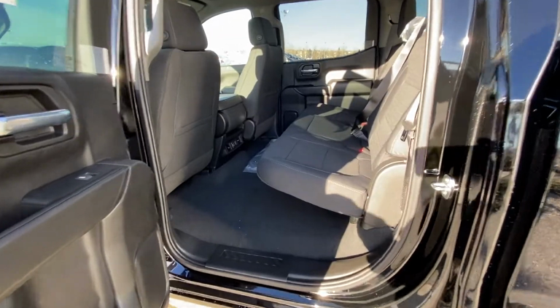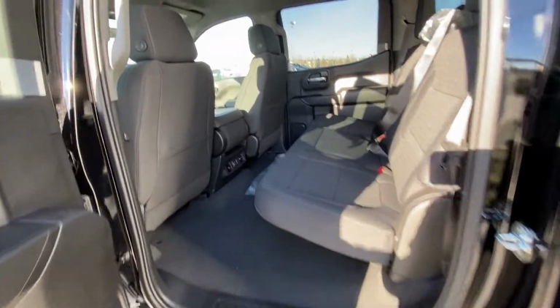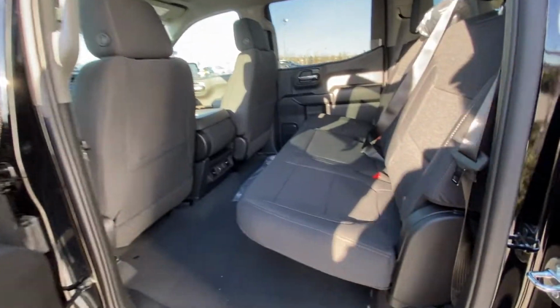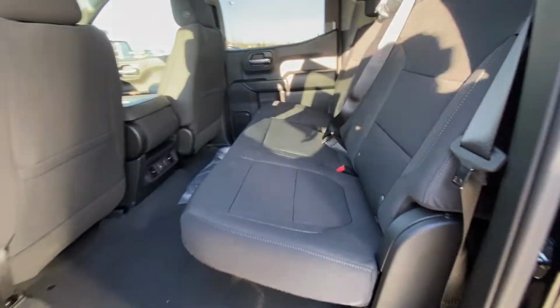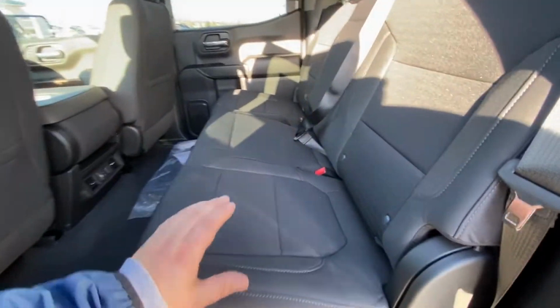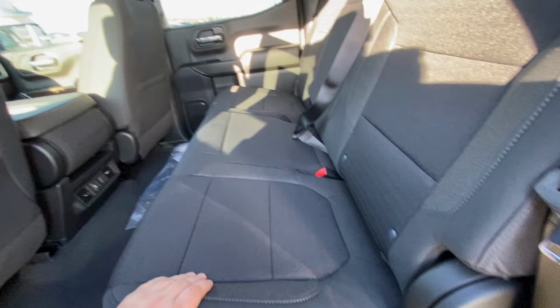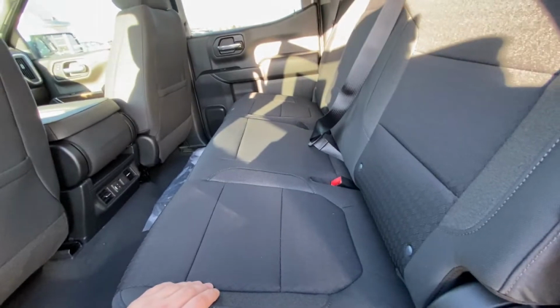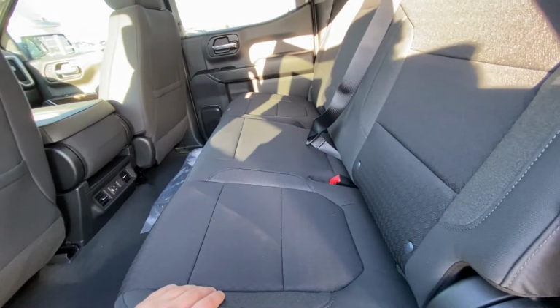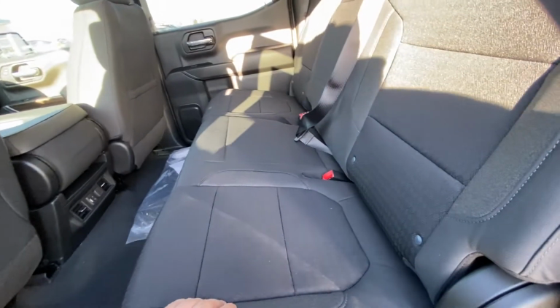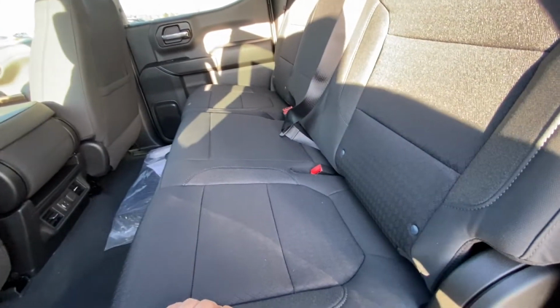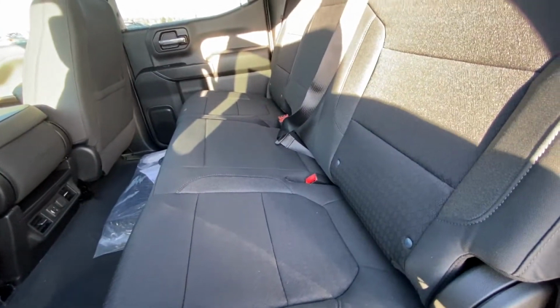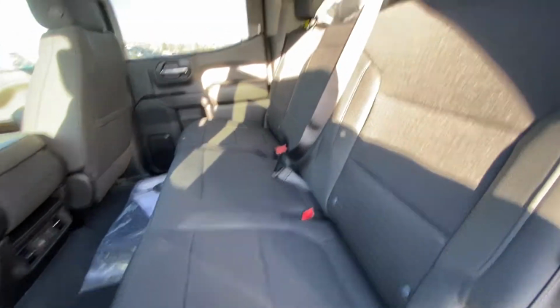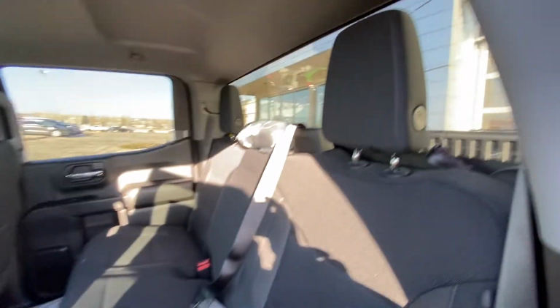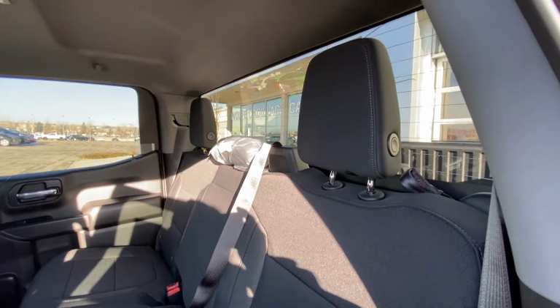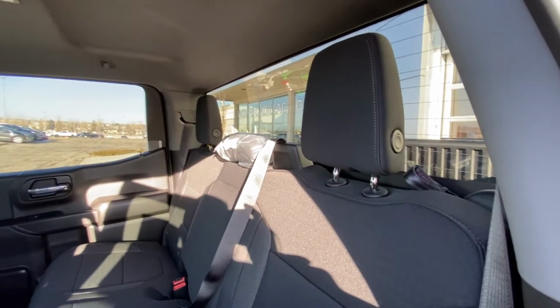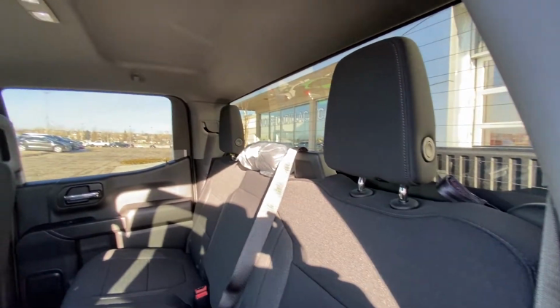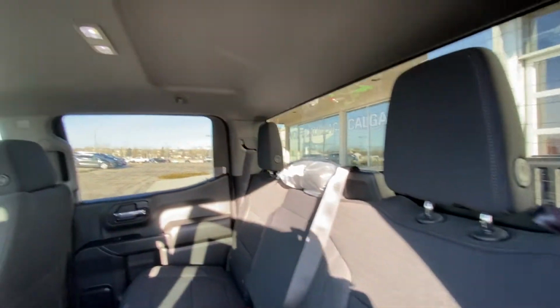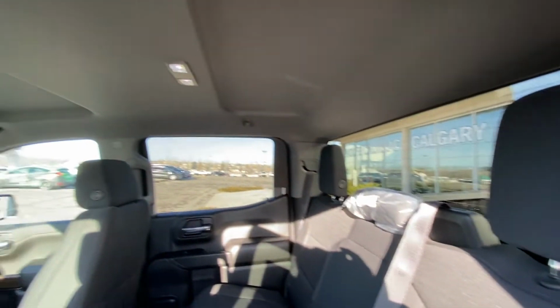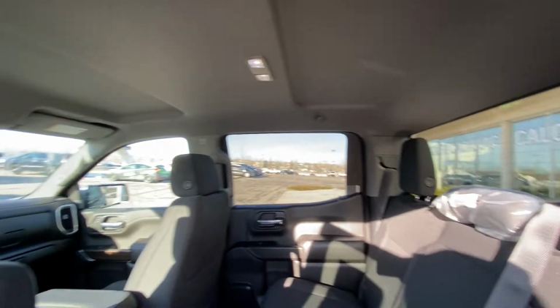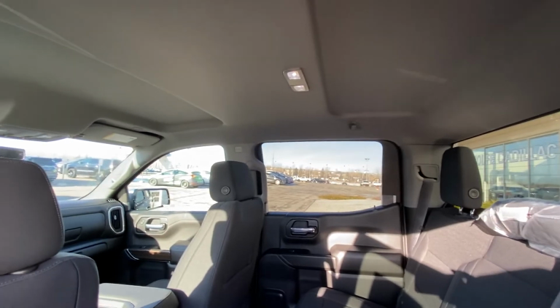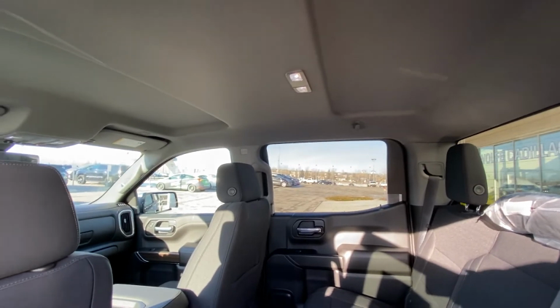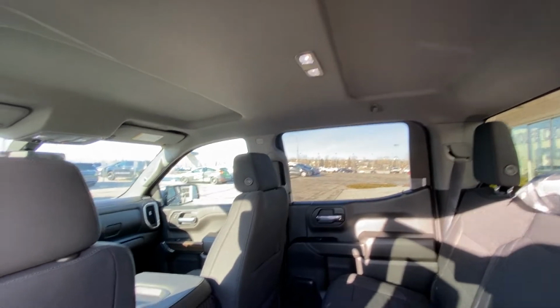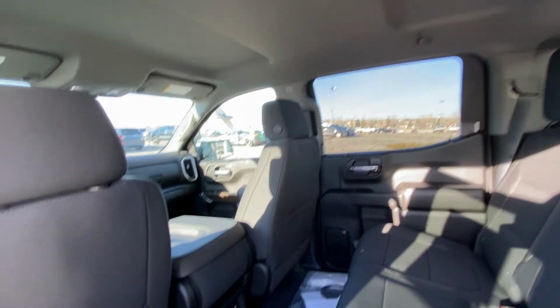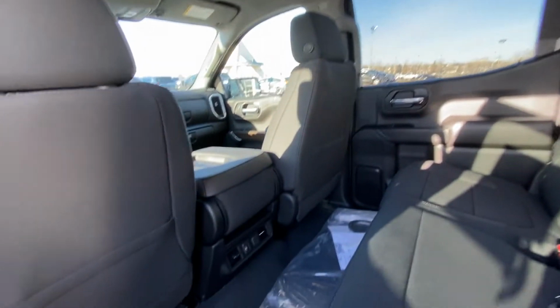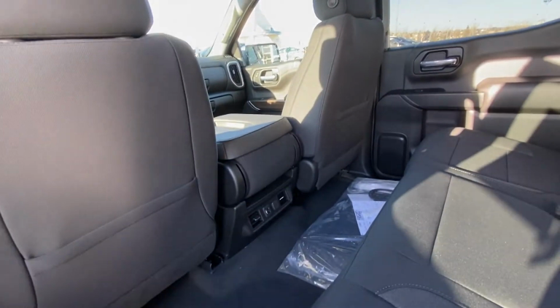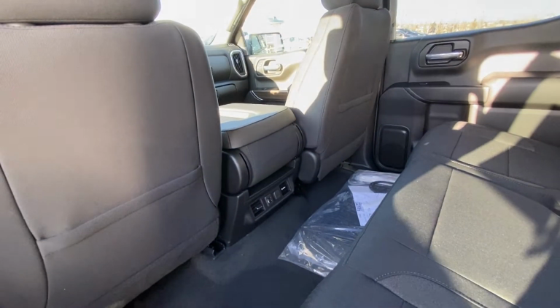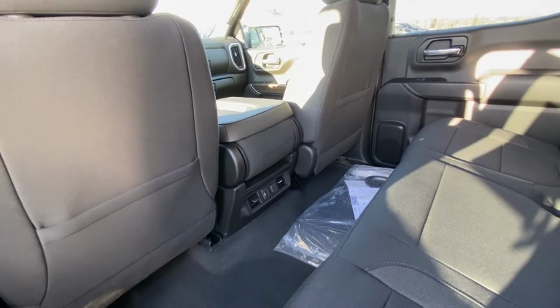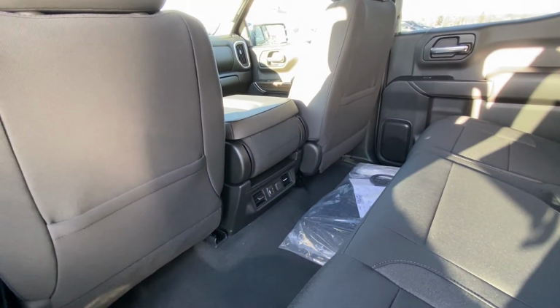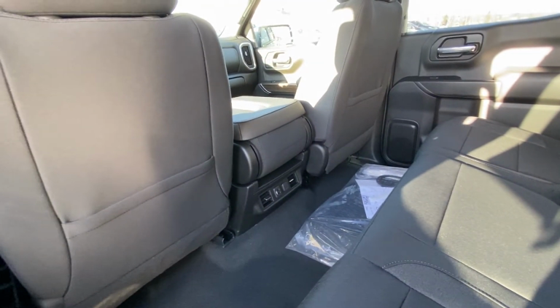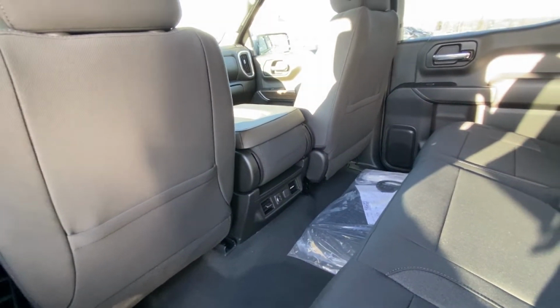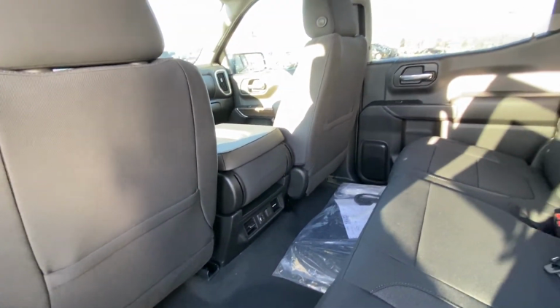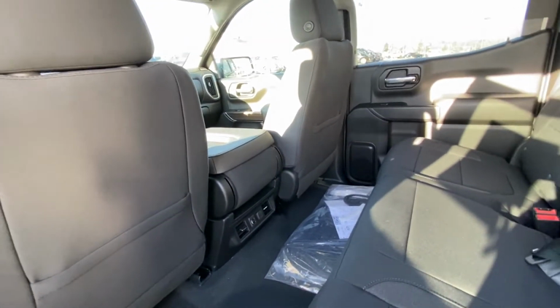Jumping into the interior here, we have the 60/40 split rear seating. Both end seats are car seat ready as well. A solid rear window with defrost, solid roof over top with LED lighting, as well as dual USB ports in the back of the center console for rear passengers.